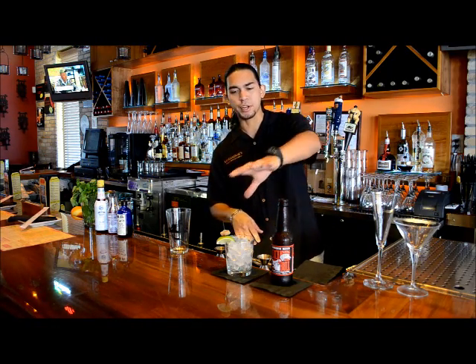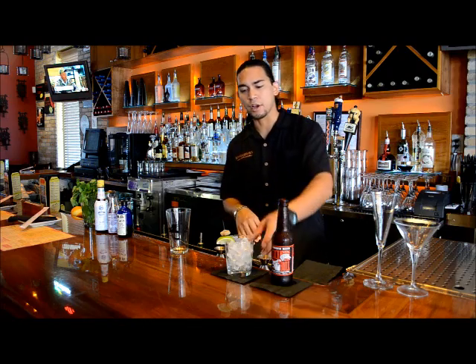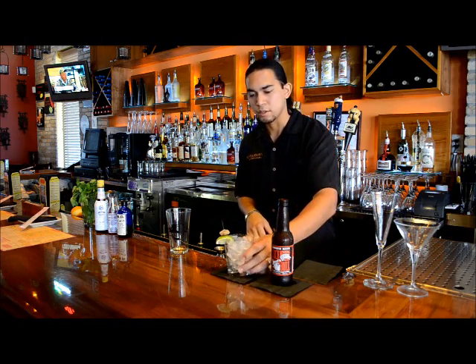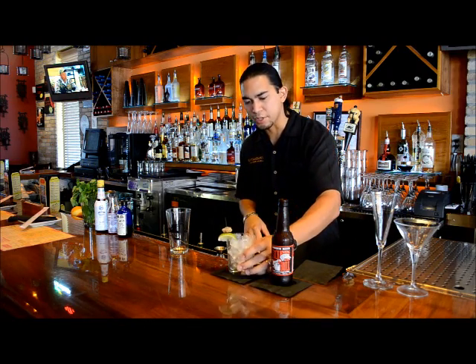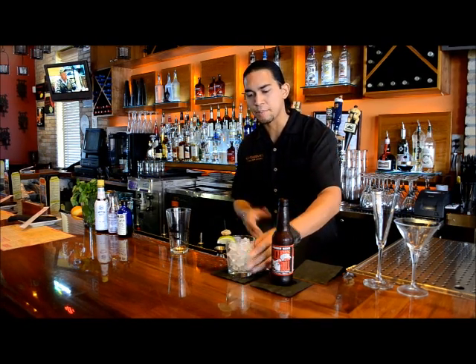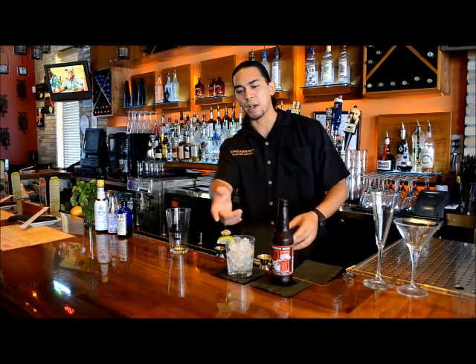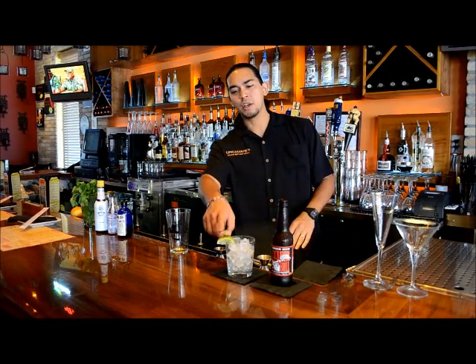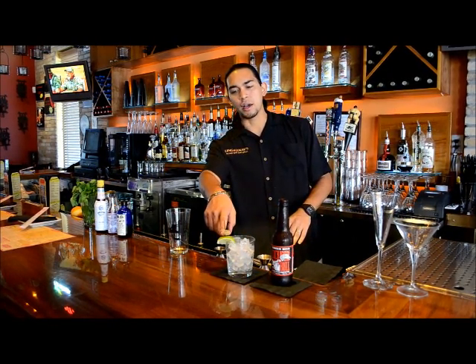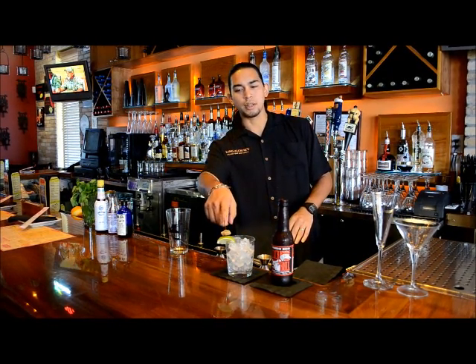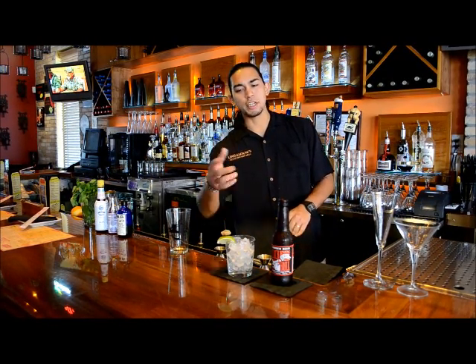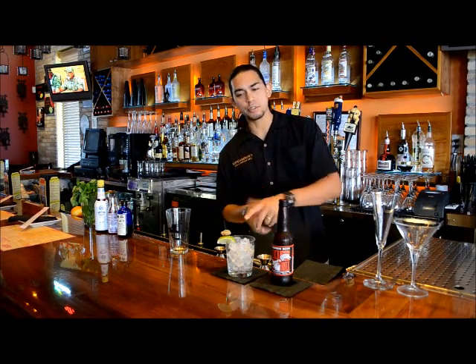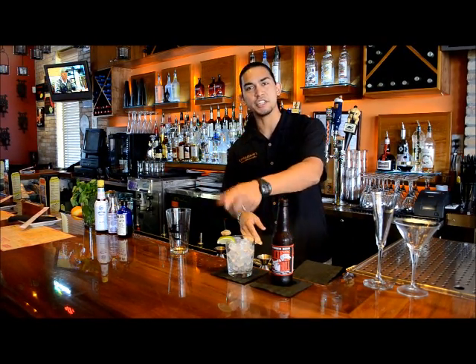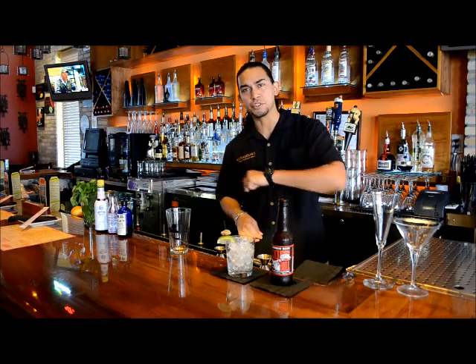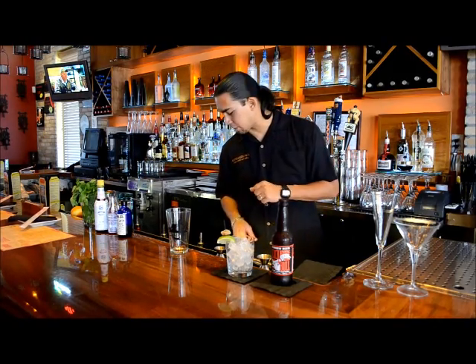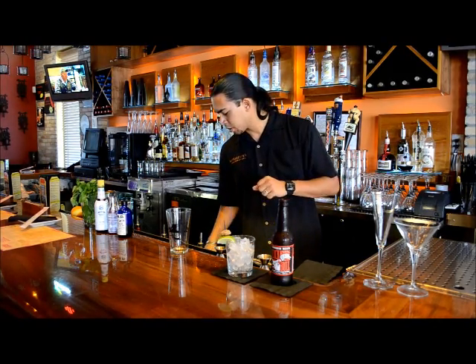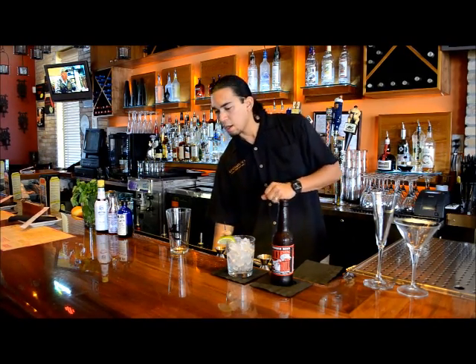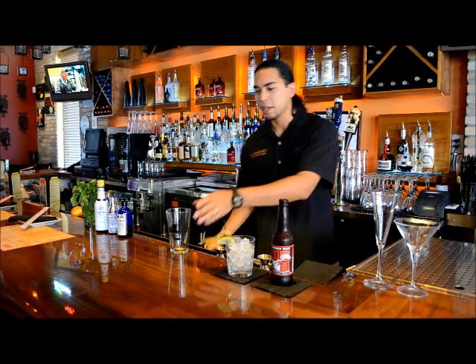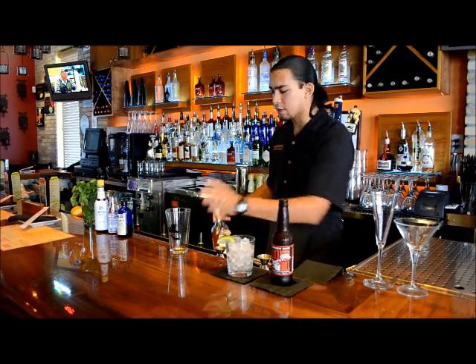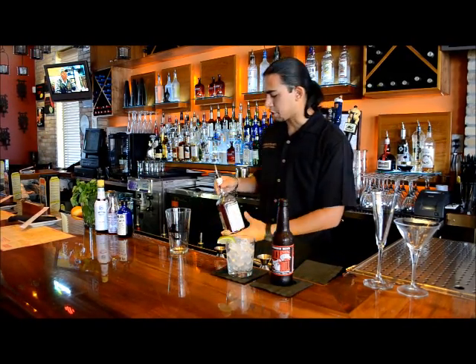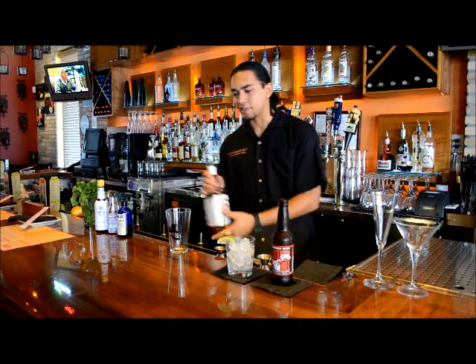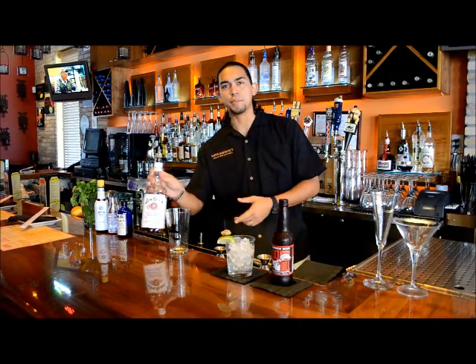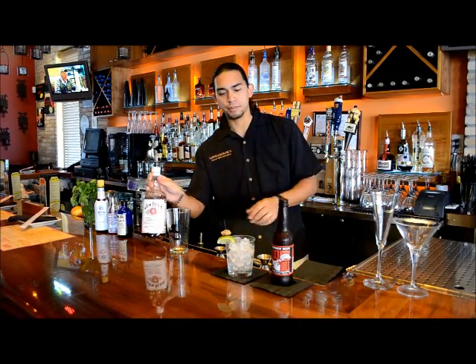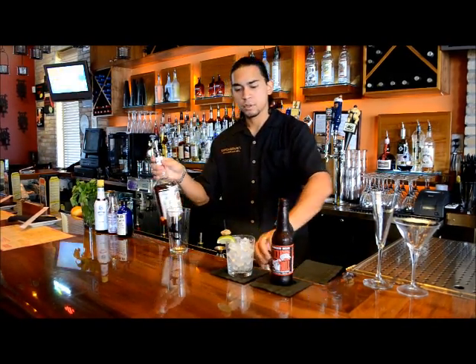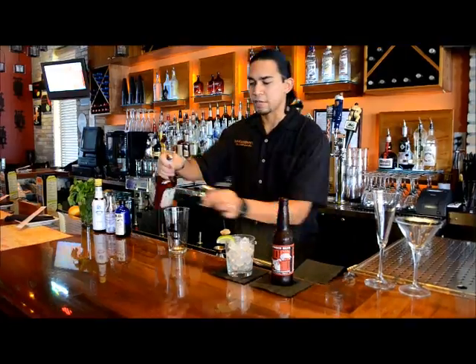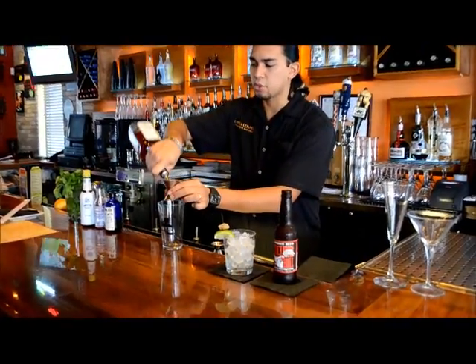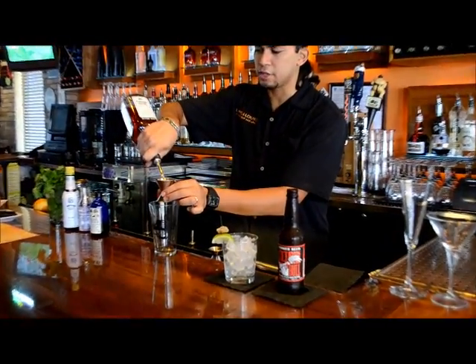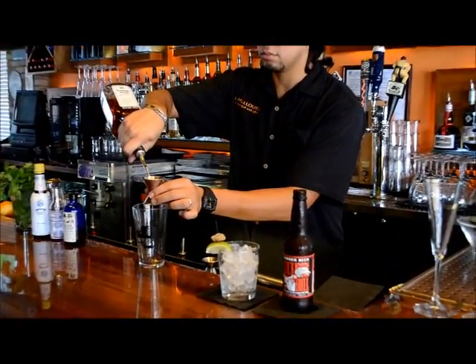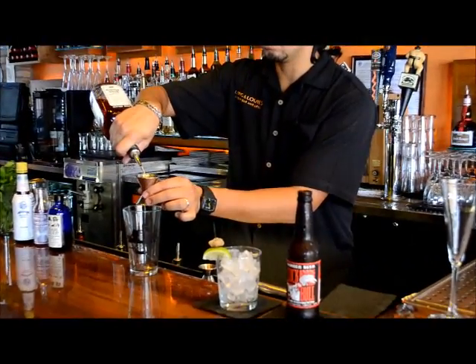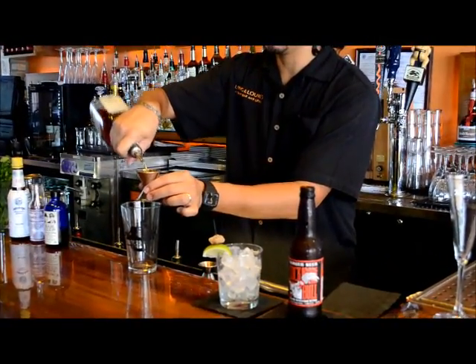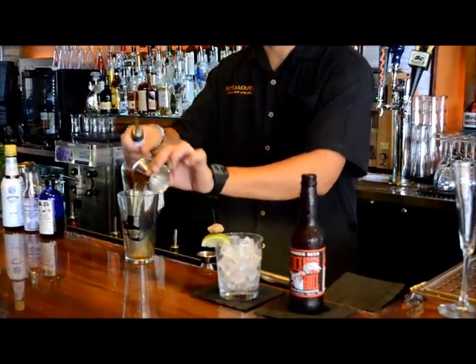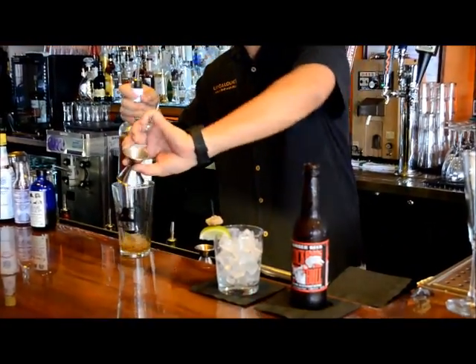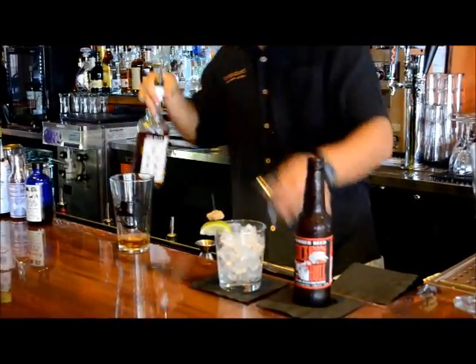We already have our serving glass set up here with some ice, a lime wedge and a little bit of candied ginger speared together. In a pint glass we're going to use Jimby bourbon — we'll do about an ounce and a quarter of this right into the mixing glass.